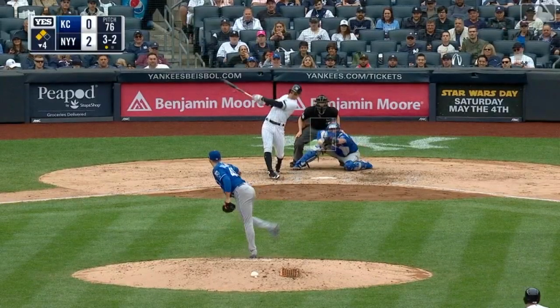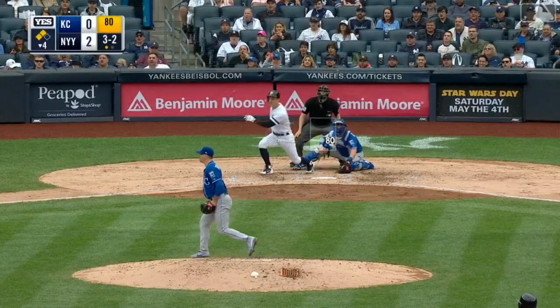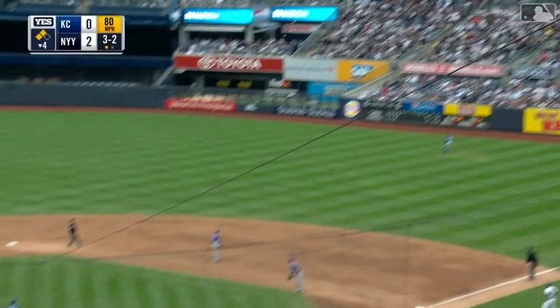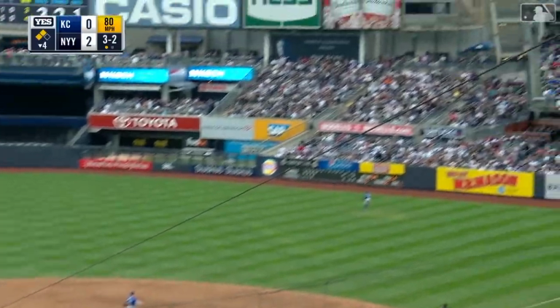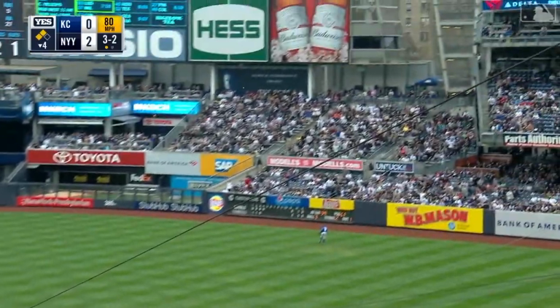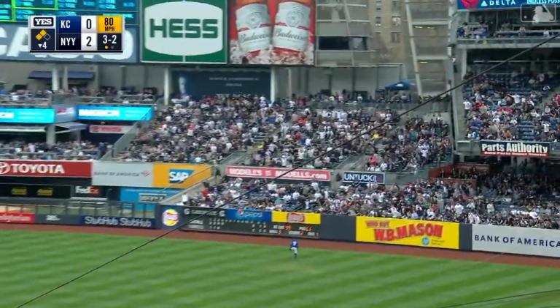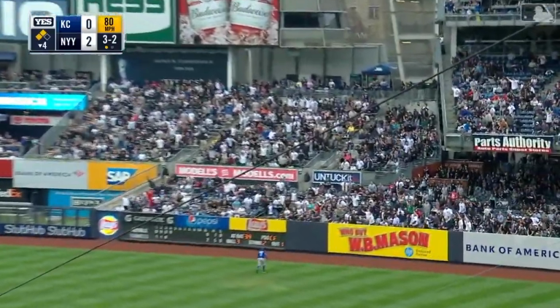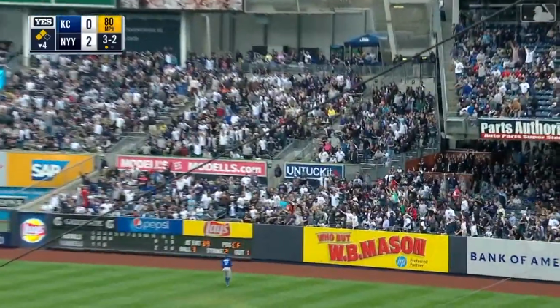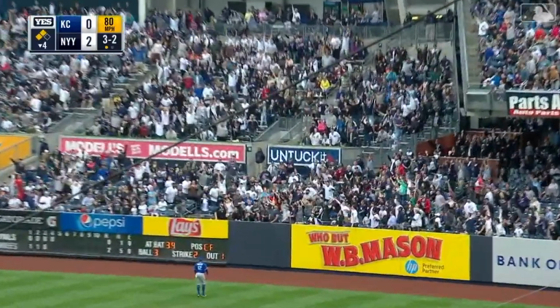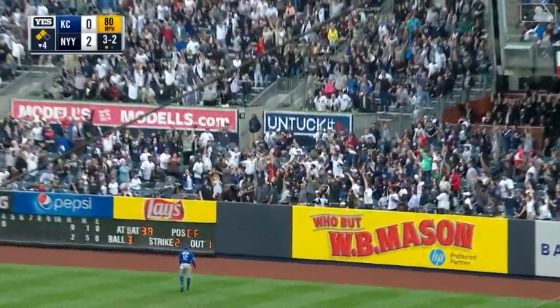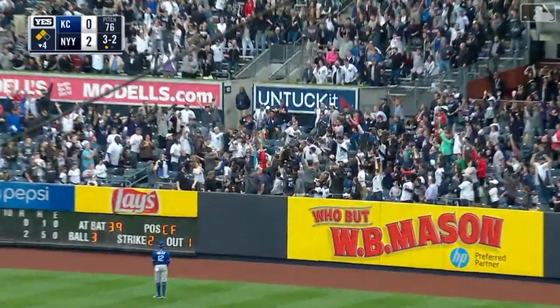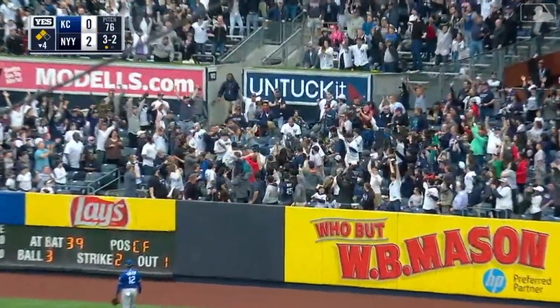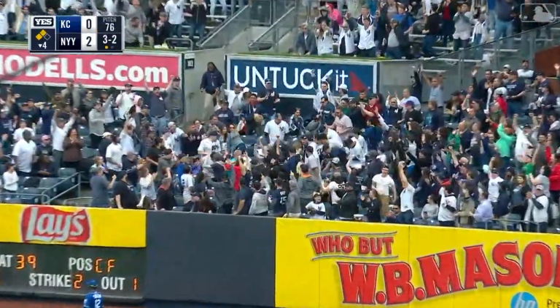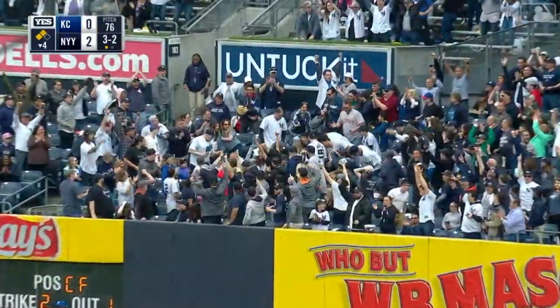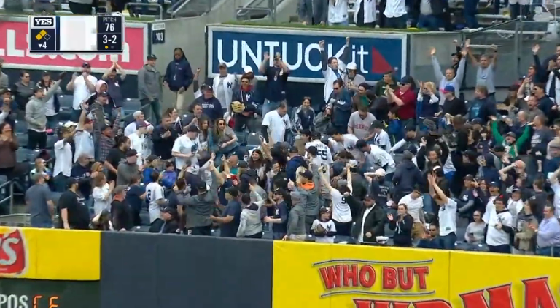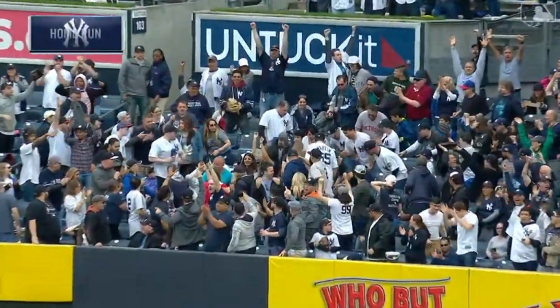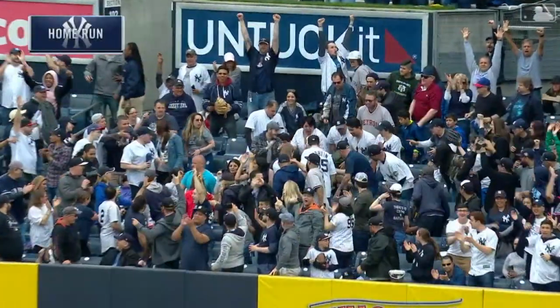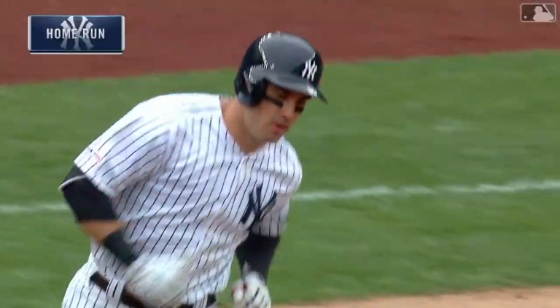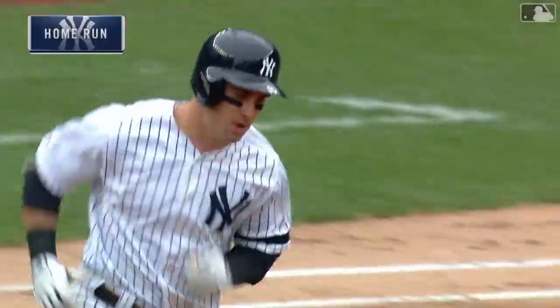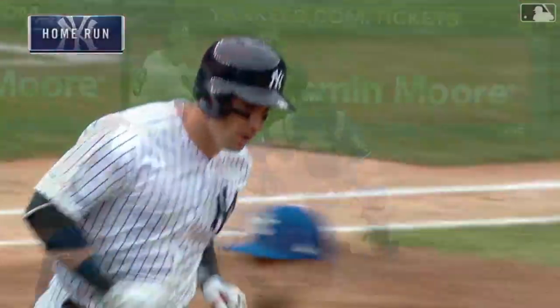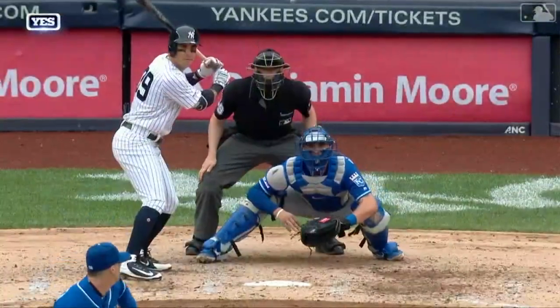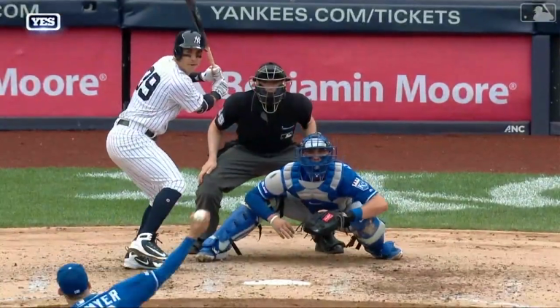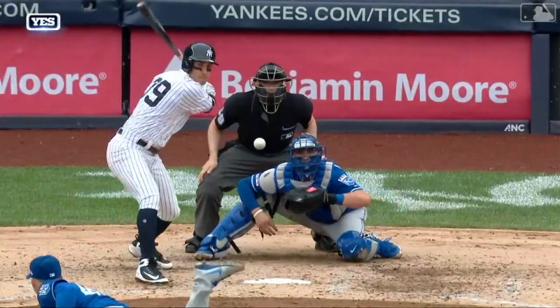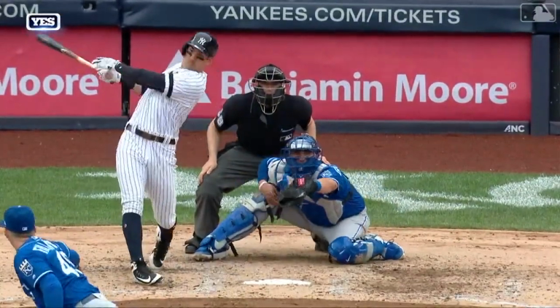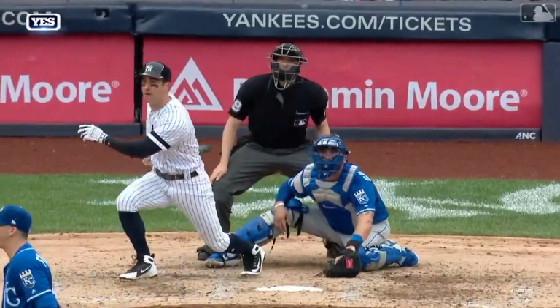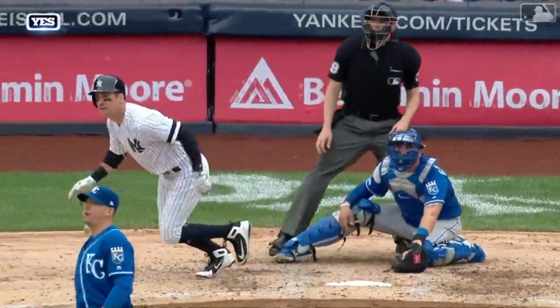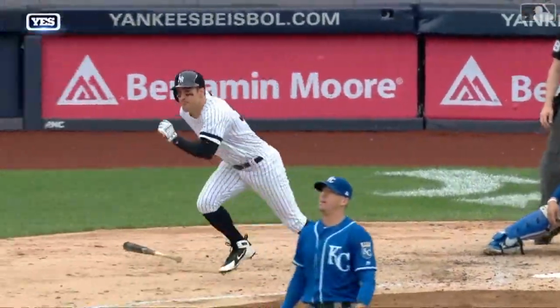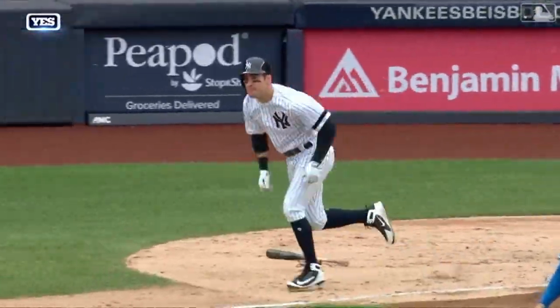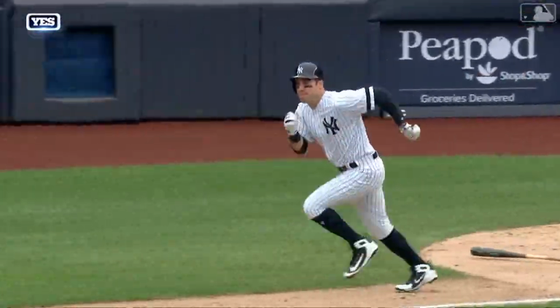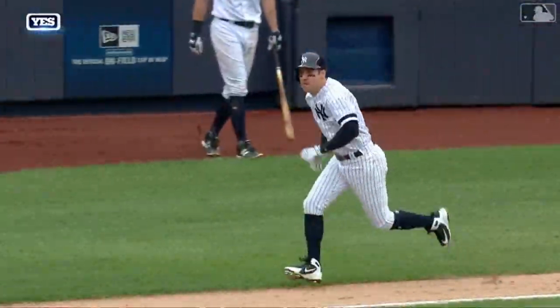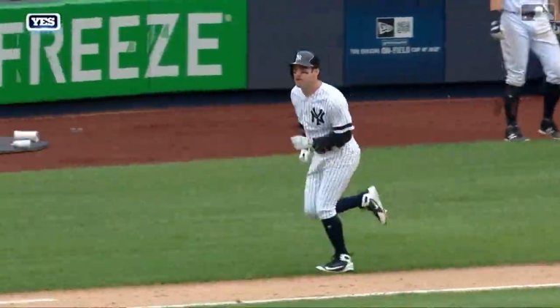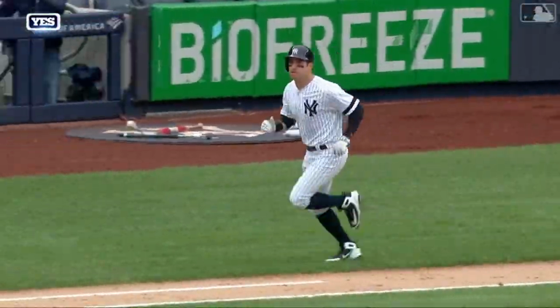That one is driven to right field and deep. Soler turning, looking. See ya! Another home run for Tachman — a three-run shot. And the Yankees lead 5-0.